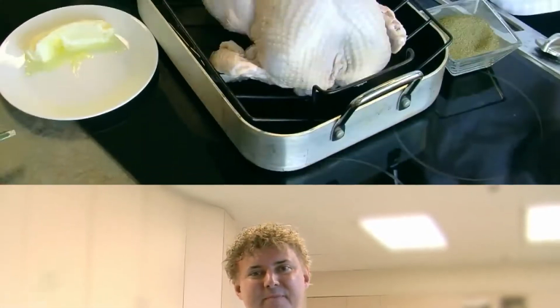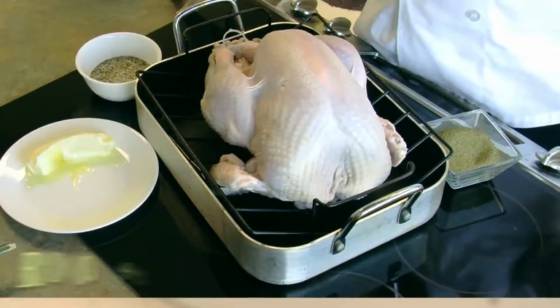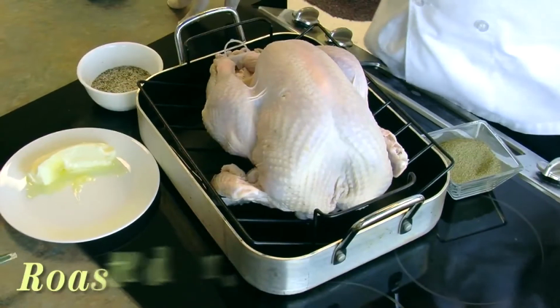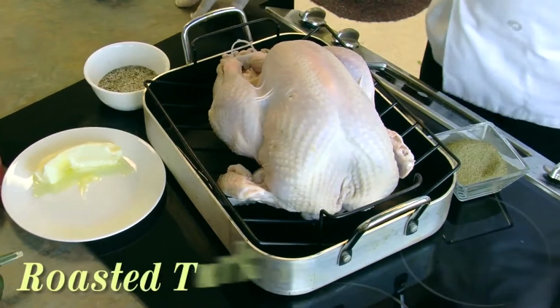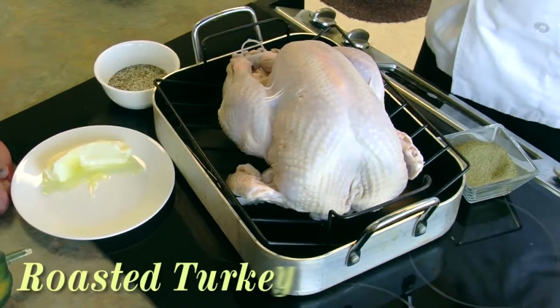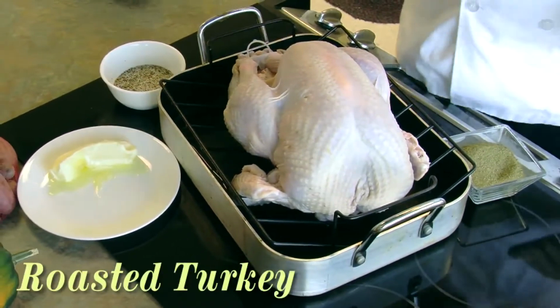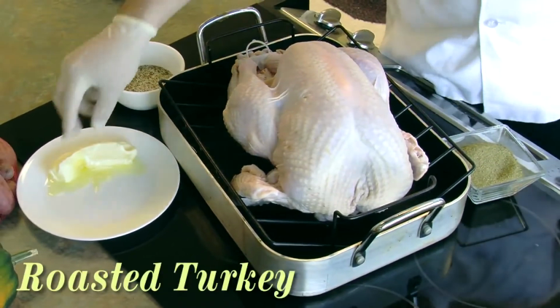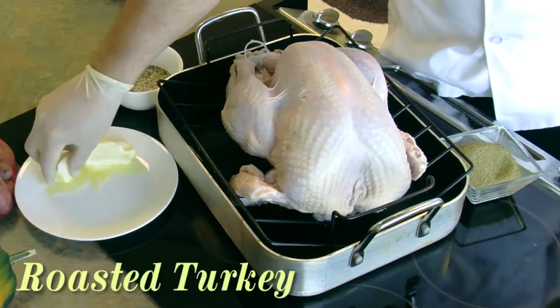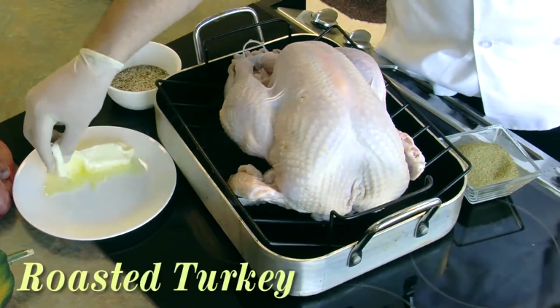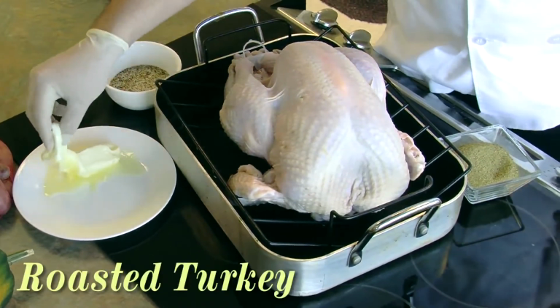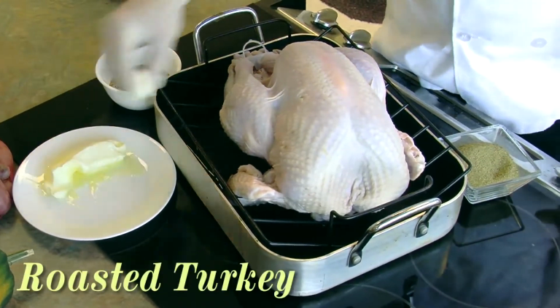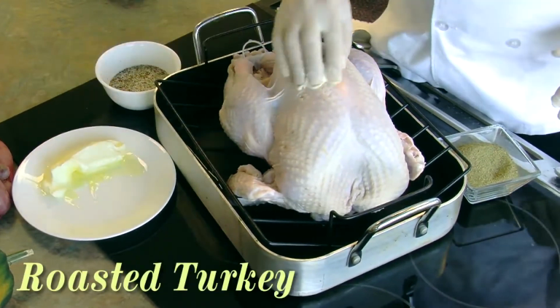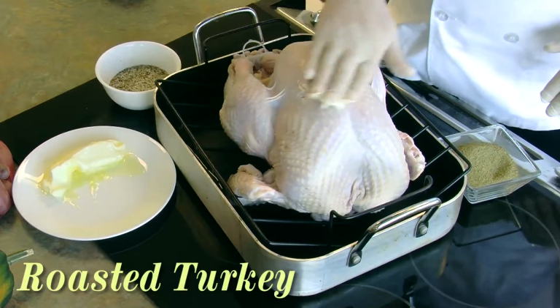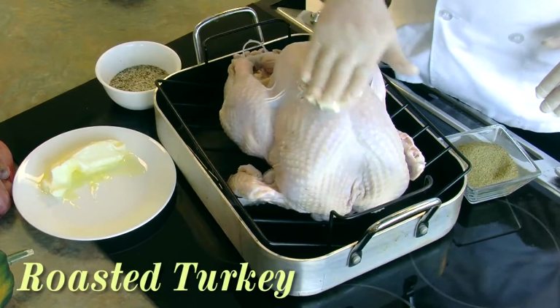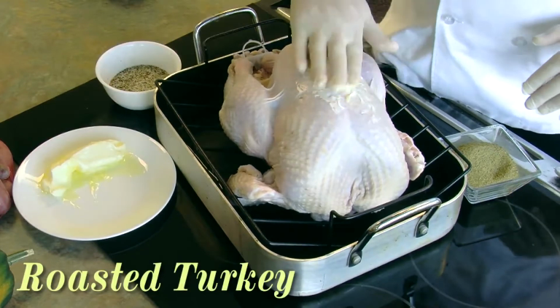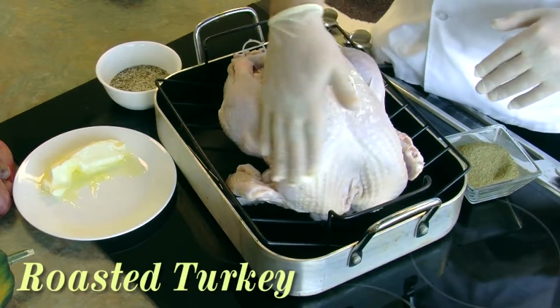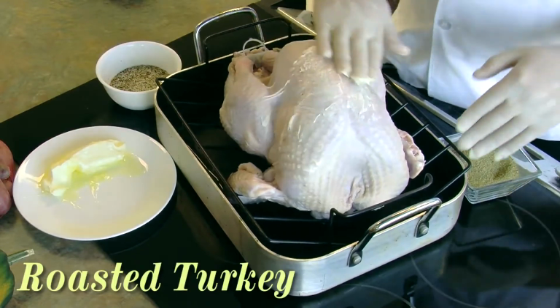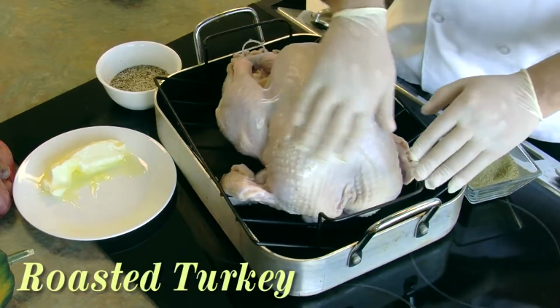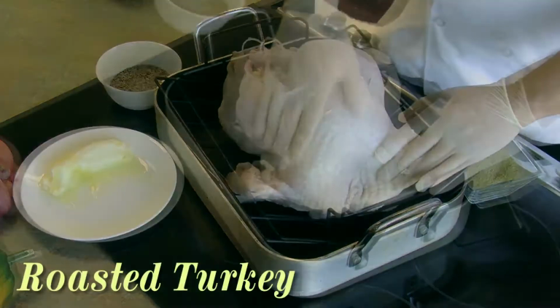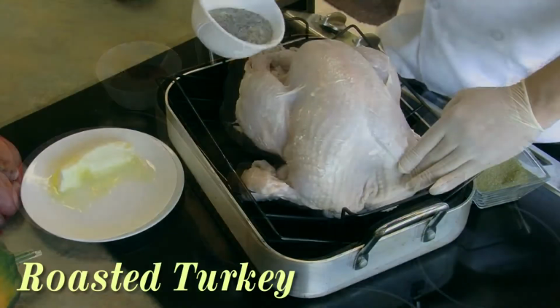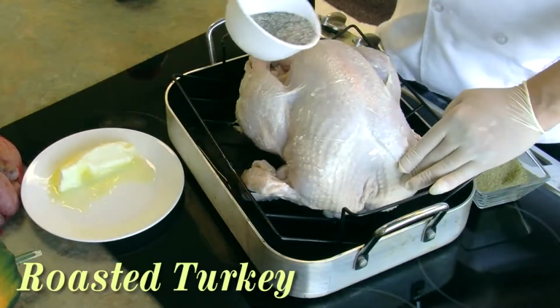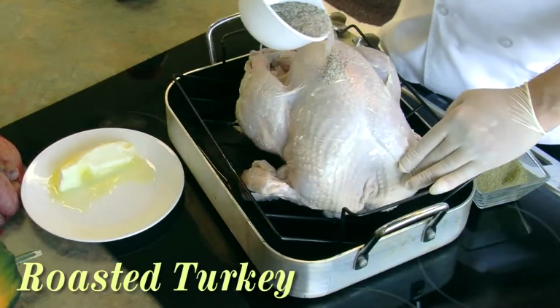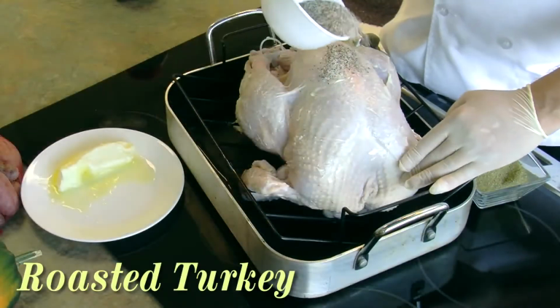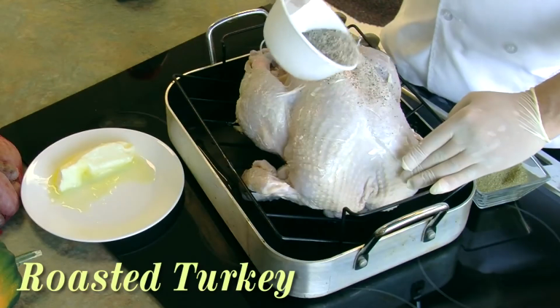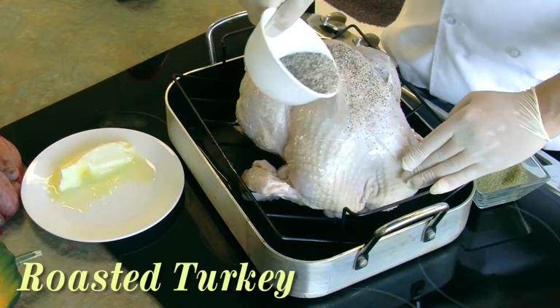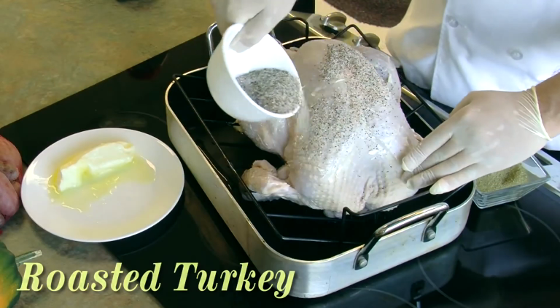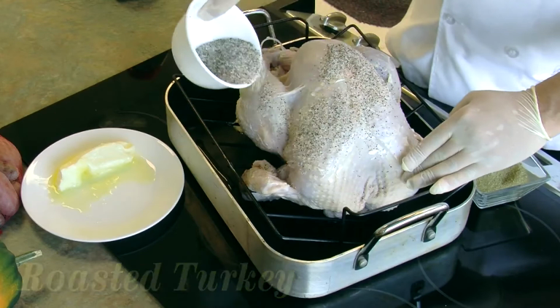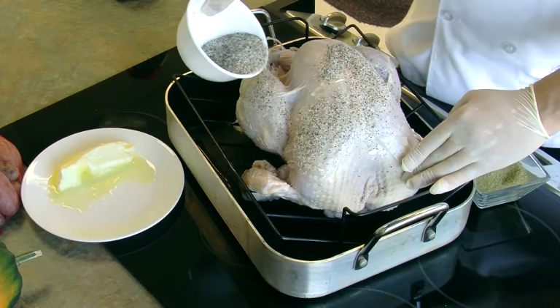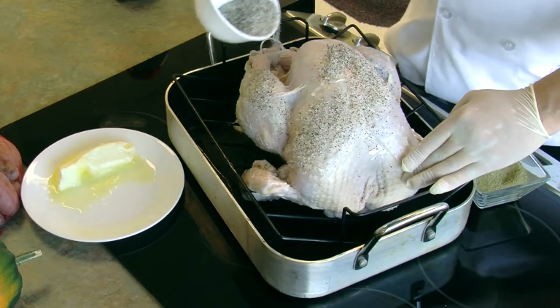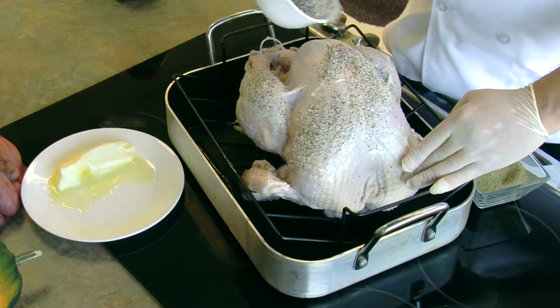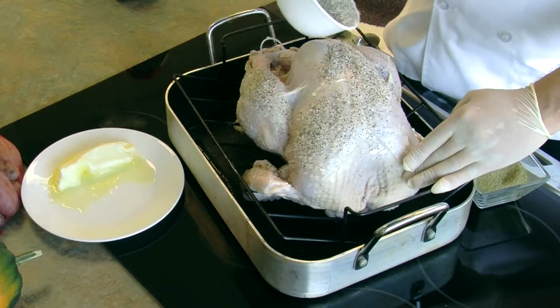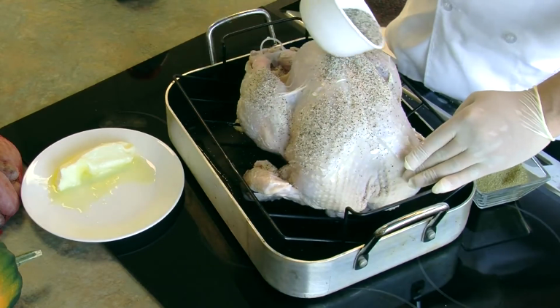What I like to do is take a little bit of softened whole butter and just rub it all over the turkey. Then I've got a mixture of the McCormick pure ground black pepper that you have available right here in the club, and we're just going to sprinkle that all over.